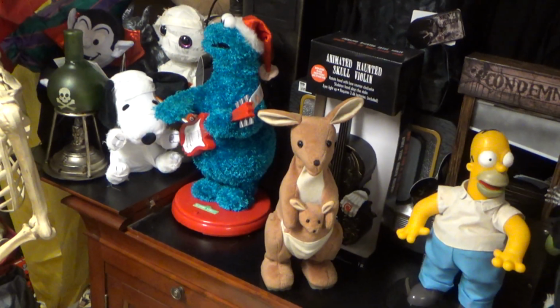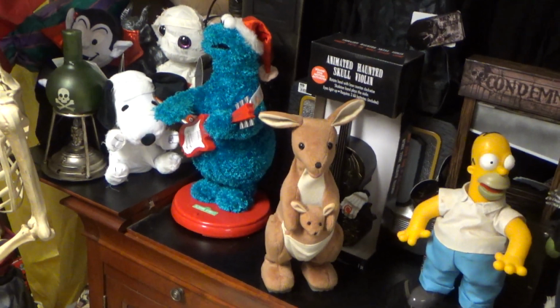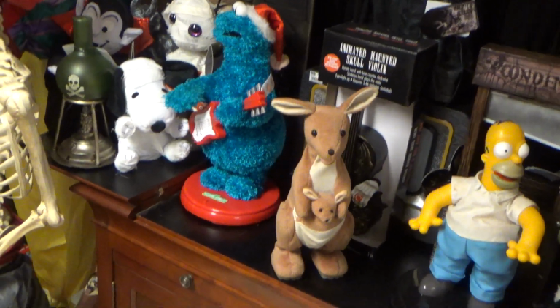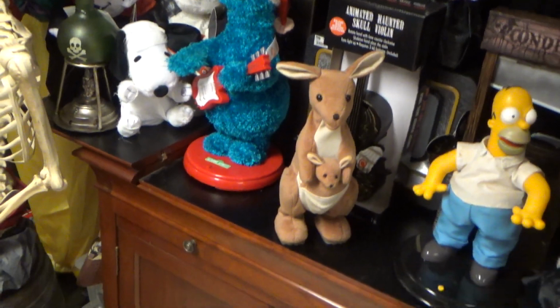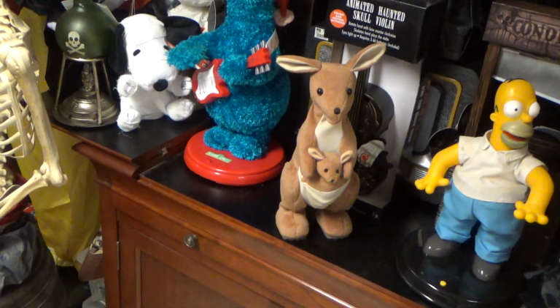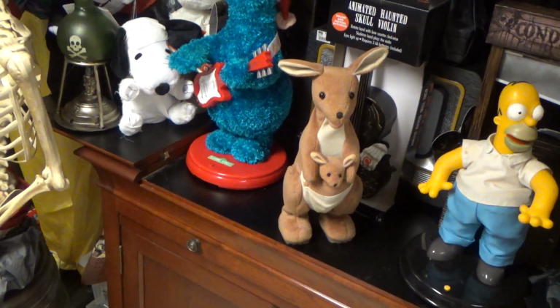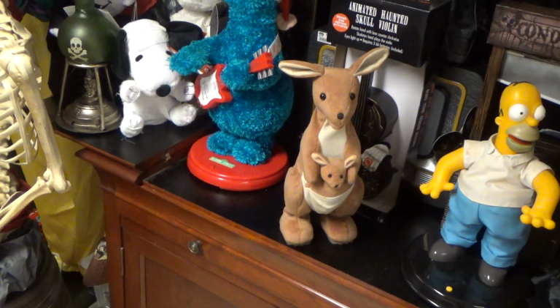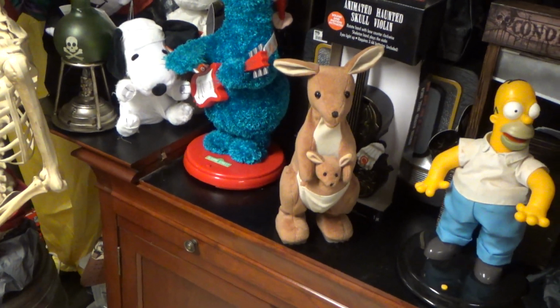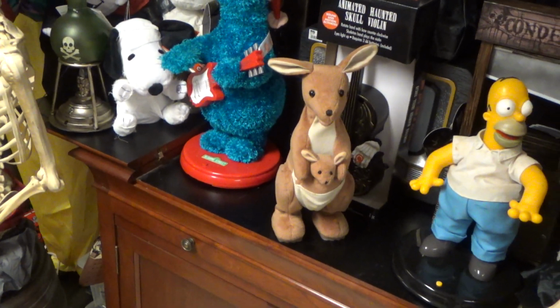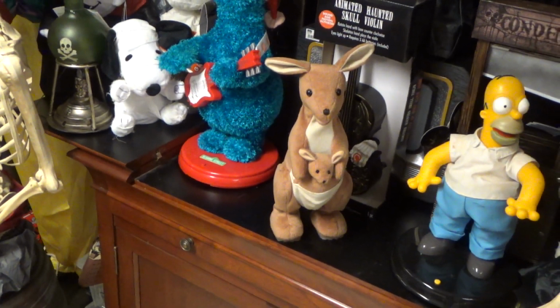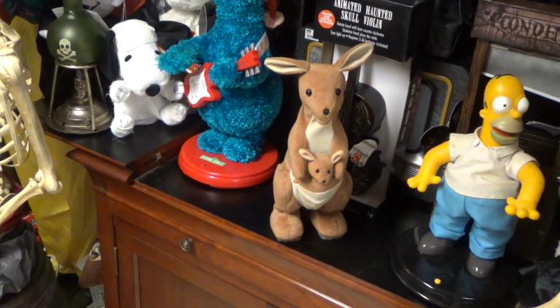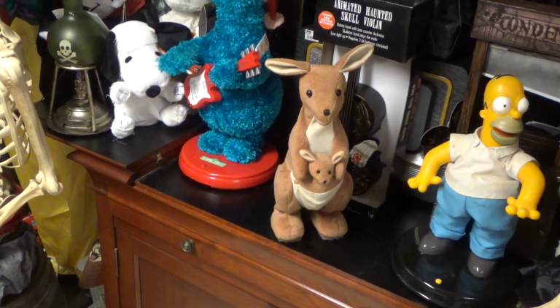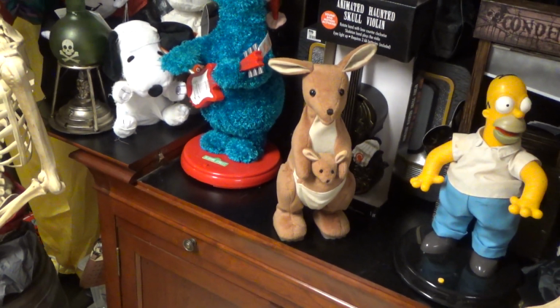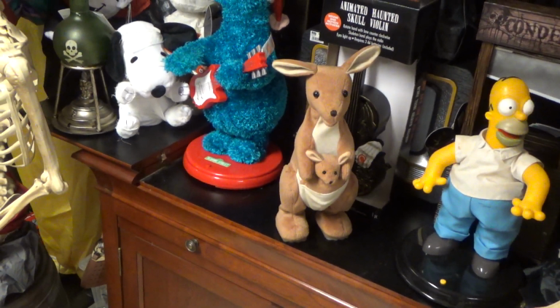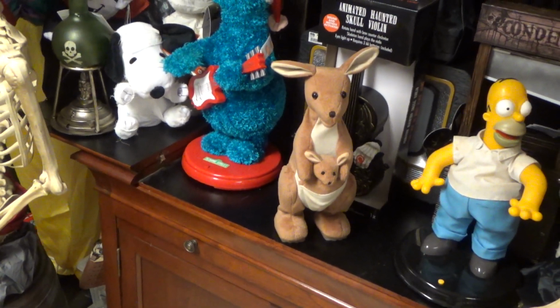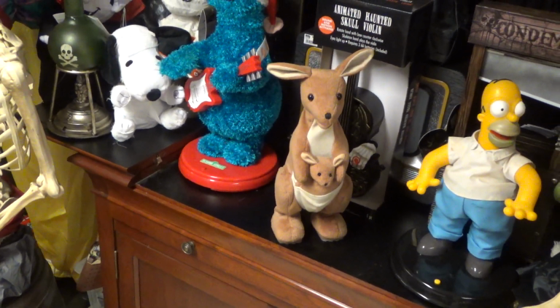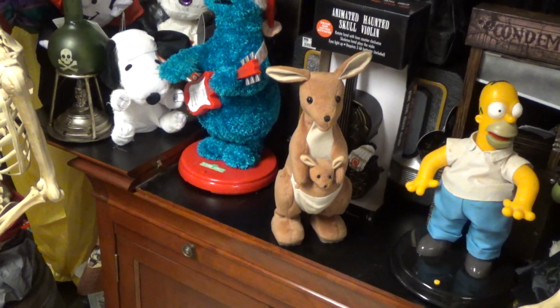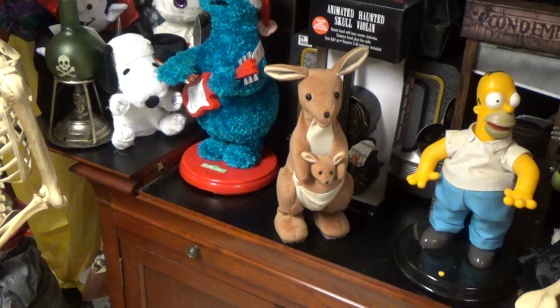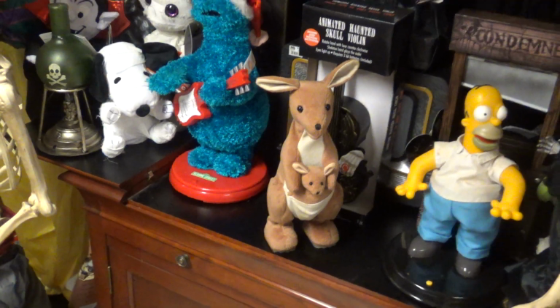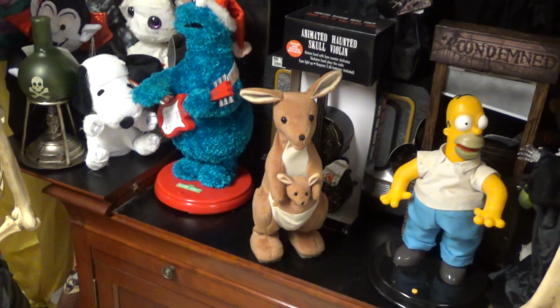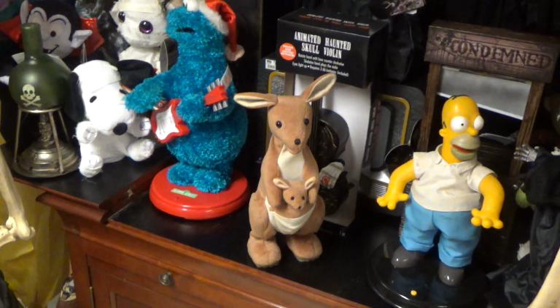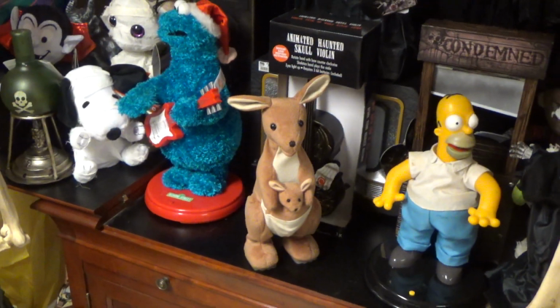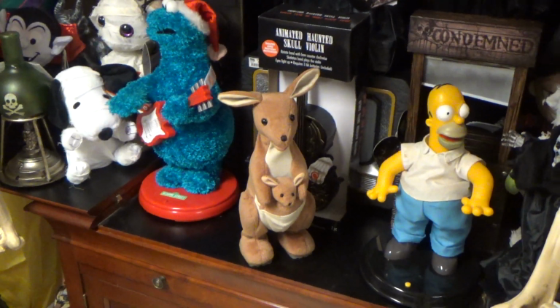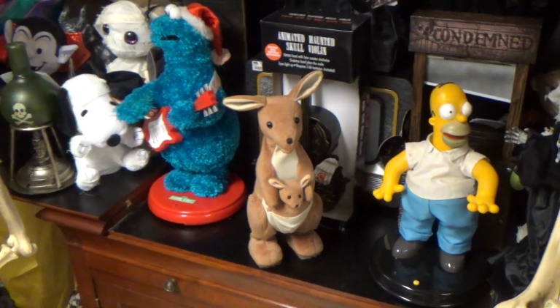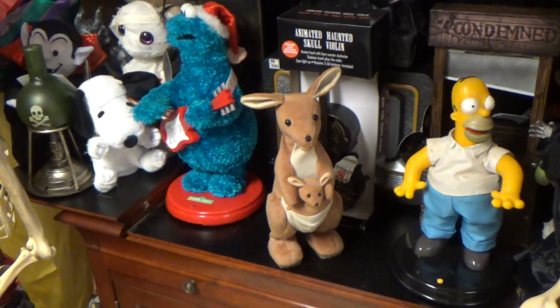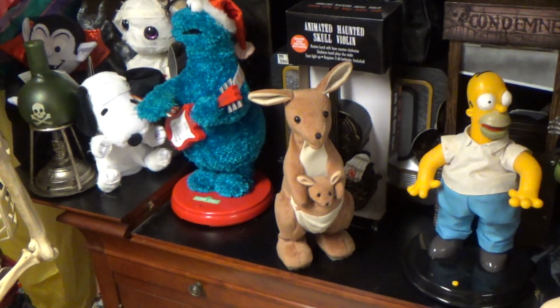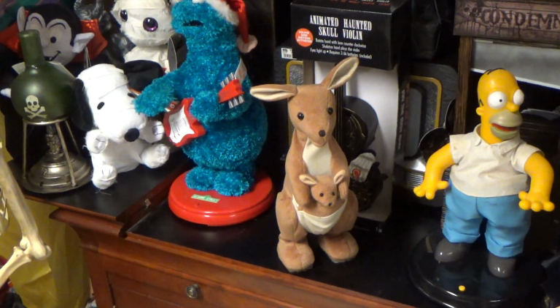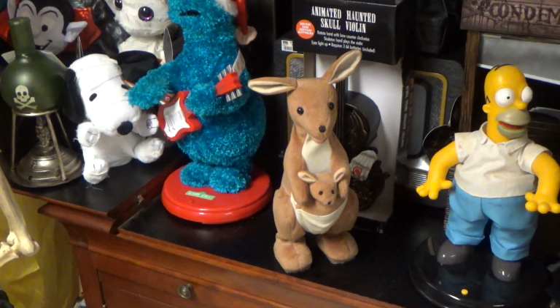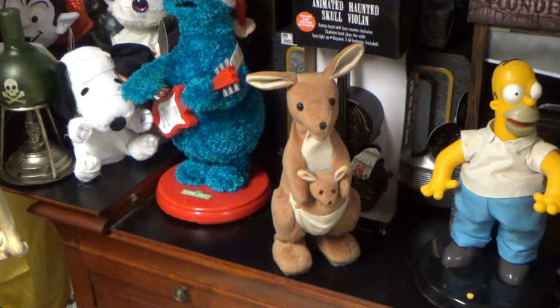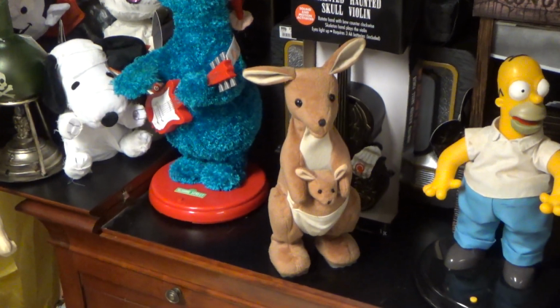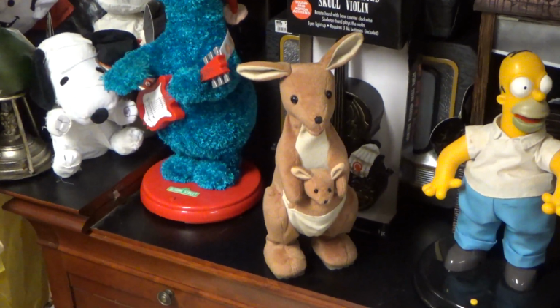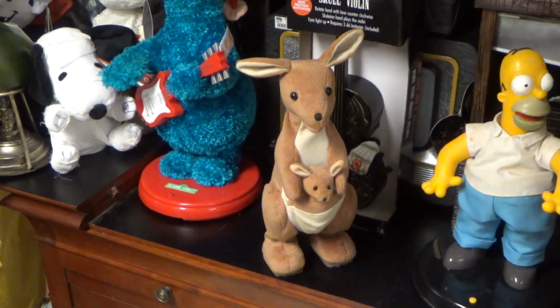Hey, what's going on guys? This is Dark Shadows Reviews on Gemmy House Gemtronix, and today what I have to review for you is the Totally Animatronics Gemmy Animated Hopping Kangaroo.